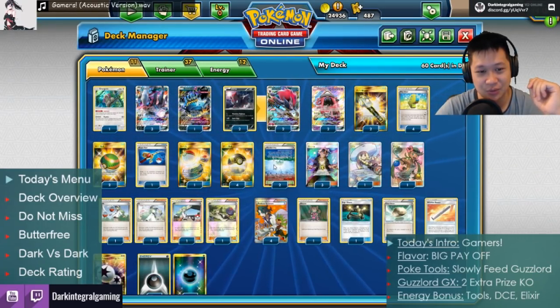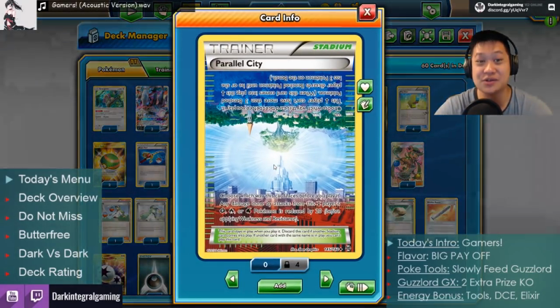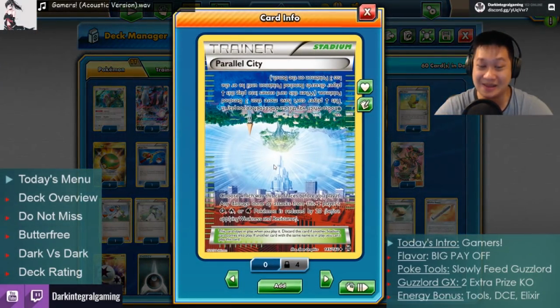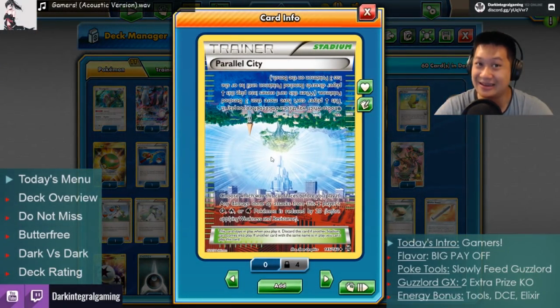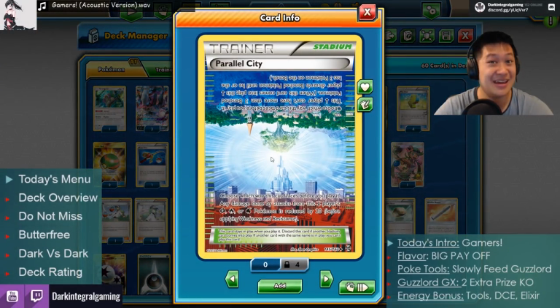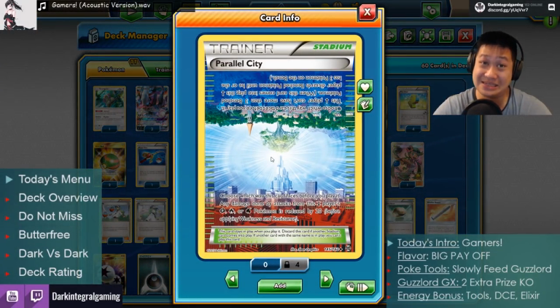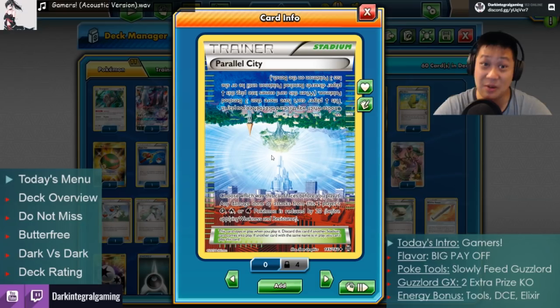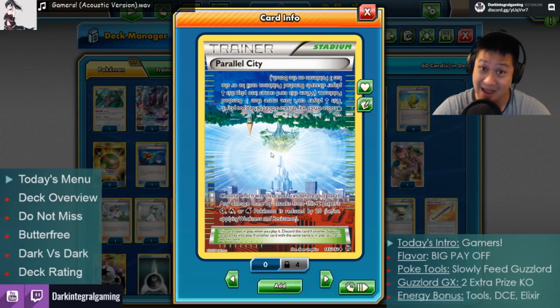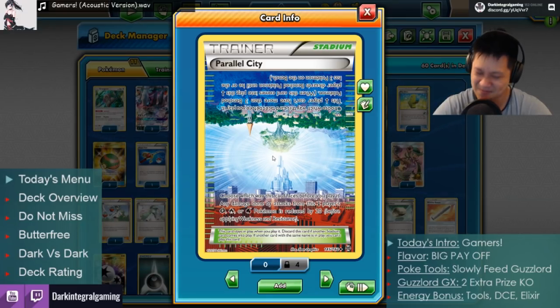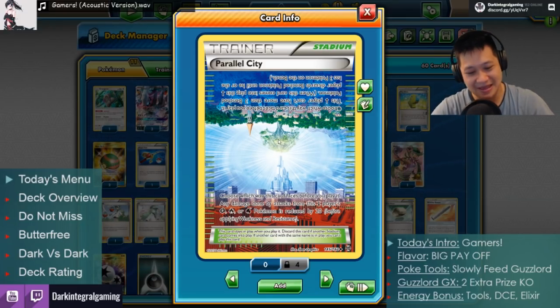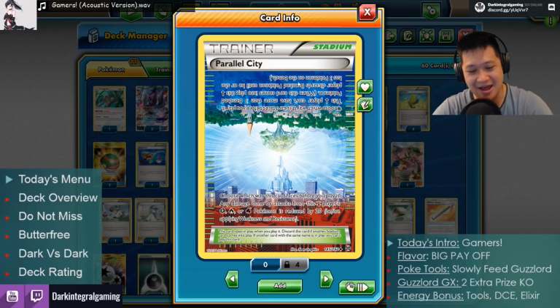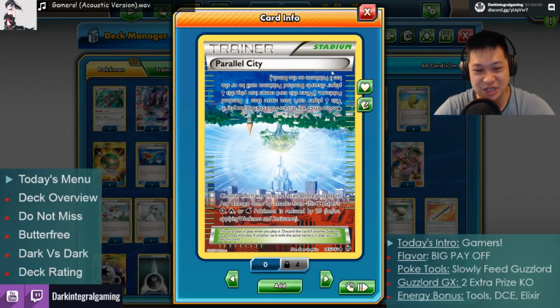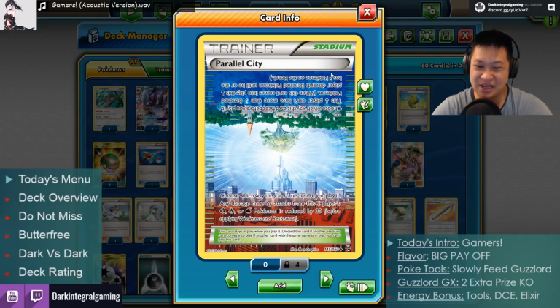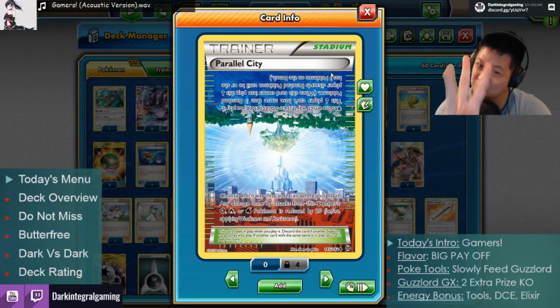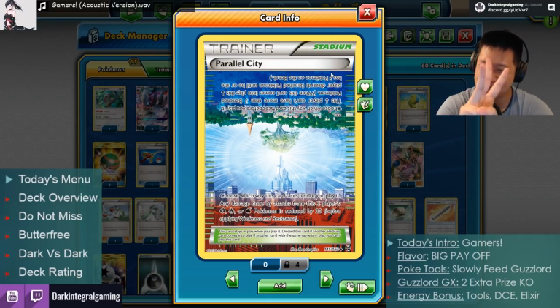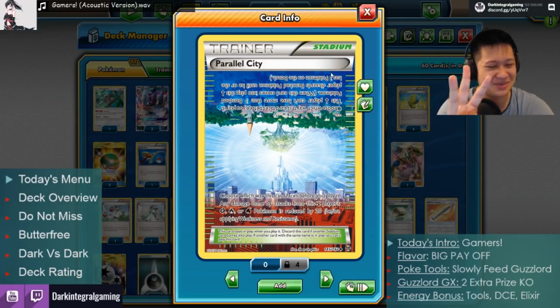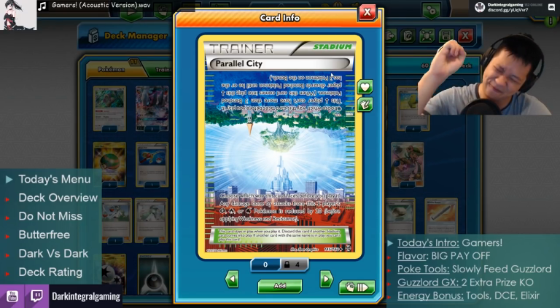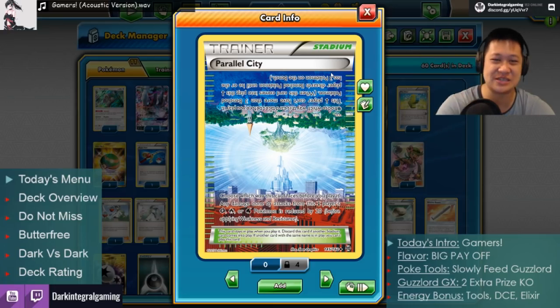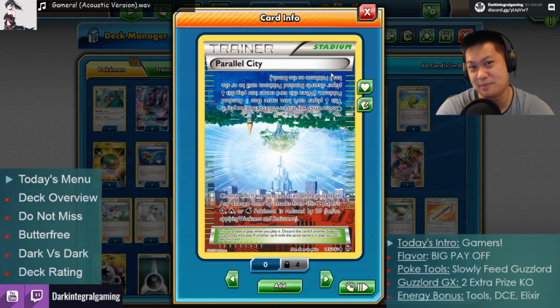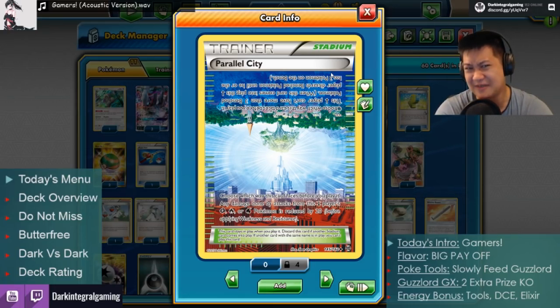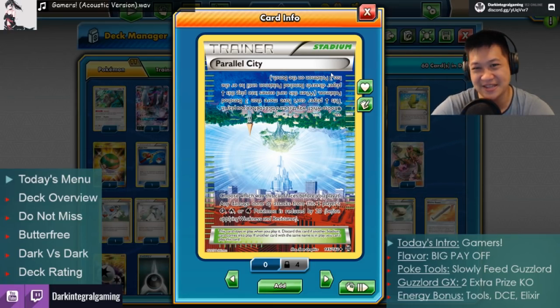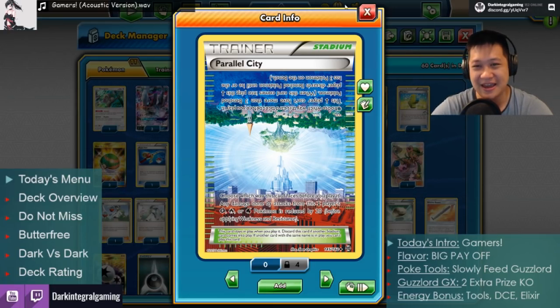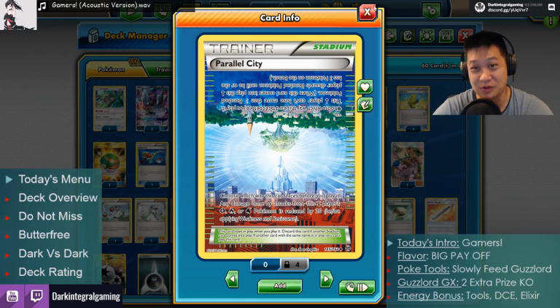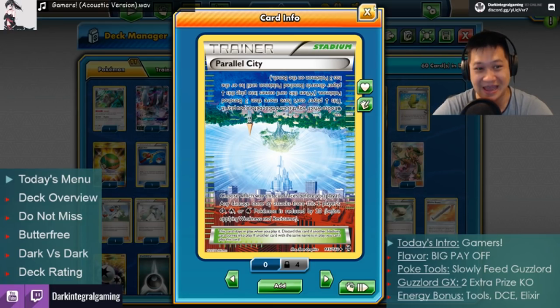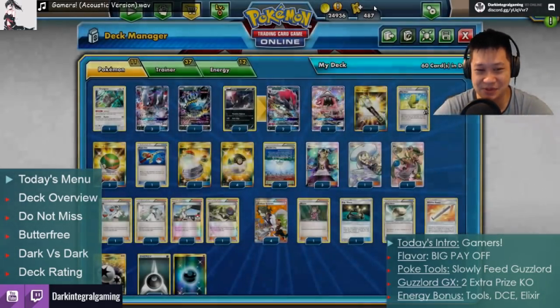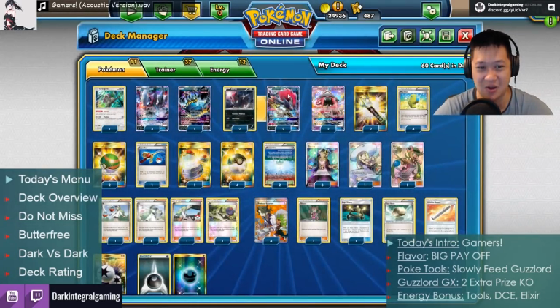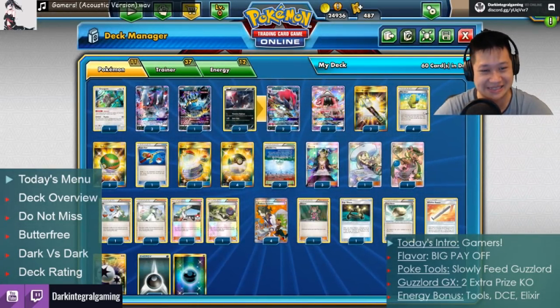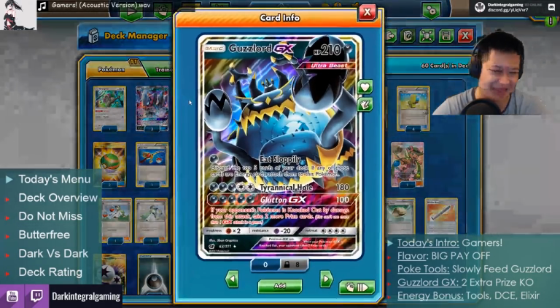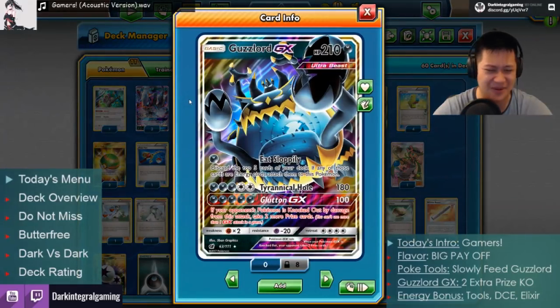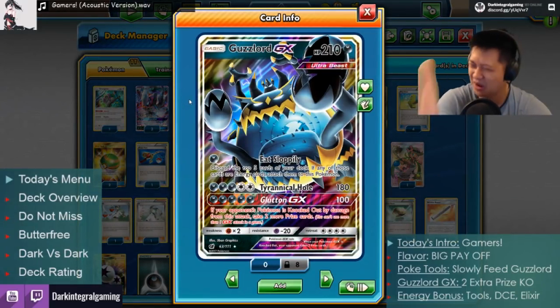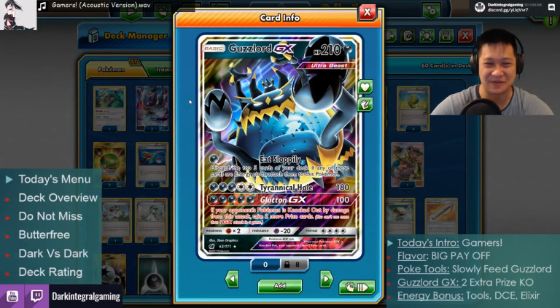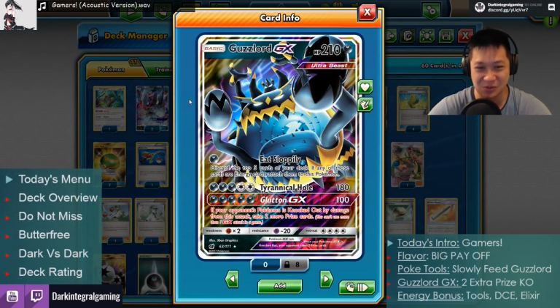We are using Parallel City. It messes some people up big time — it shrinks their bench to three bench spaces, forcing some Pokemon off the bench and ruining their setup. That is it. You understand how Guzzlord works, now let me show you what it looks like.